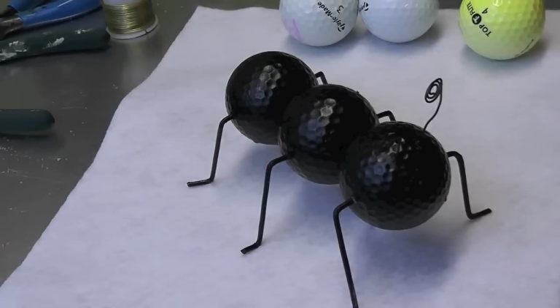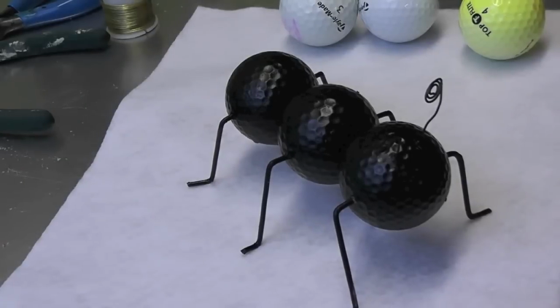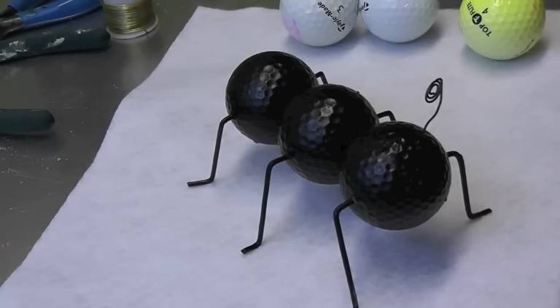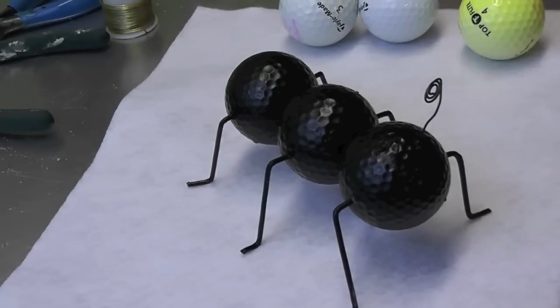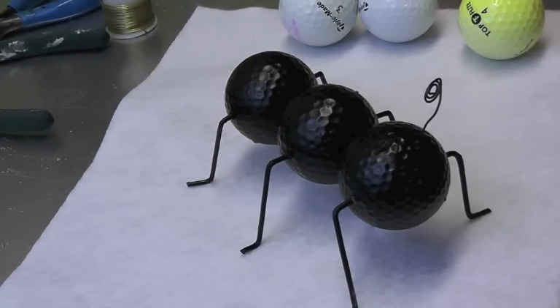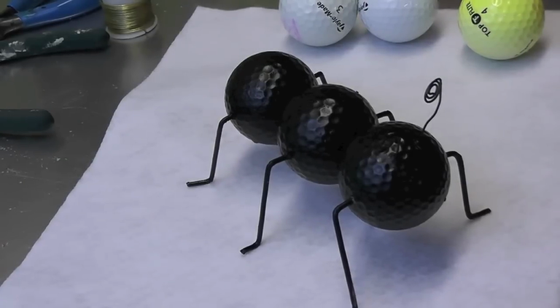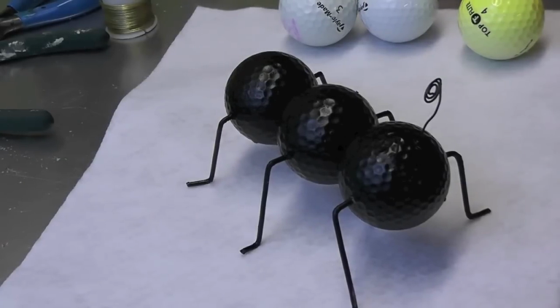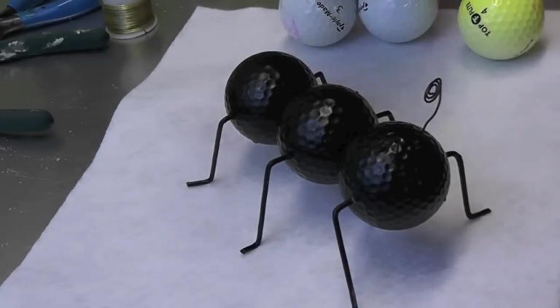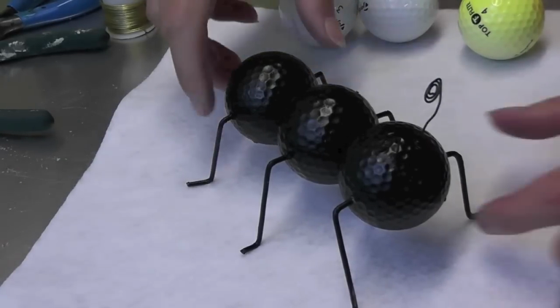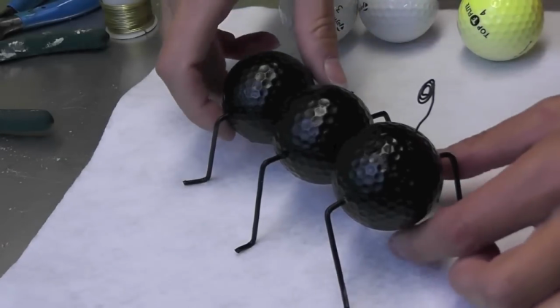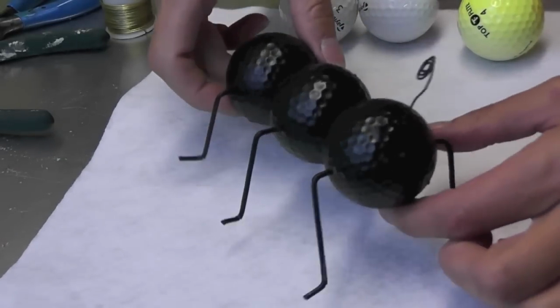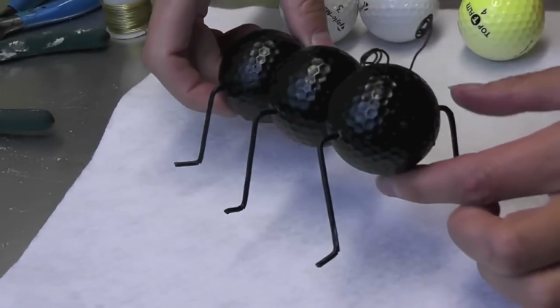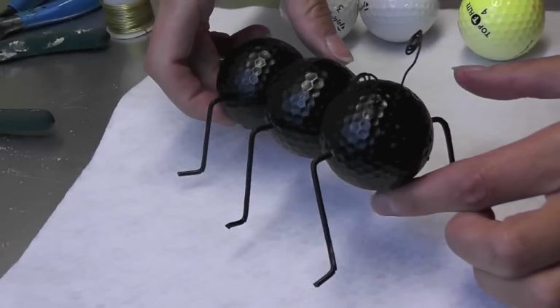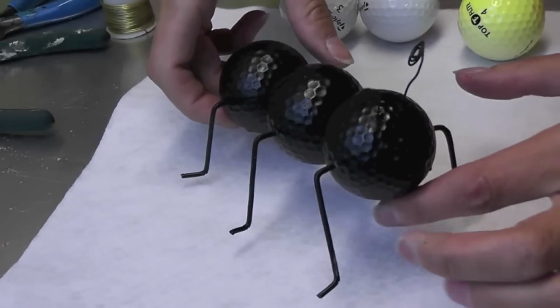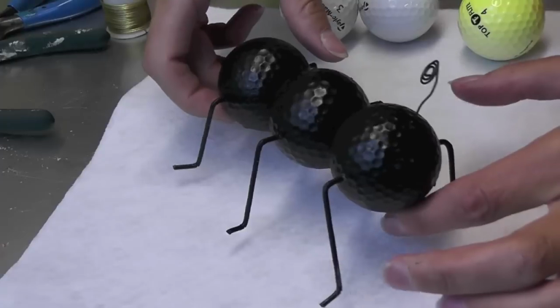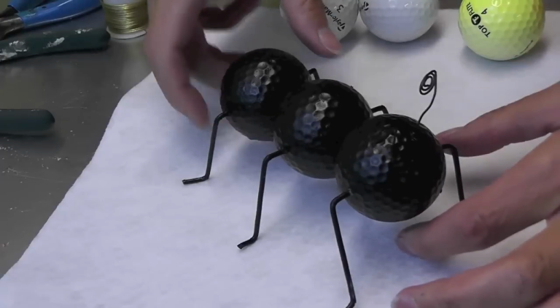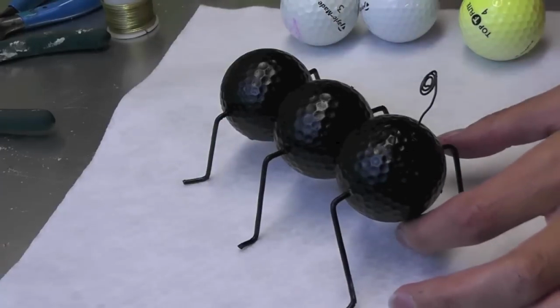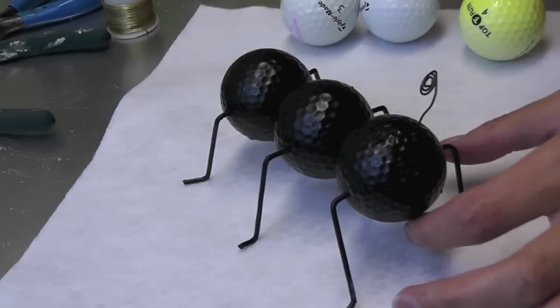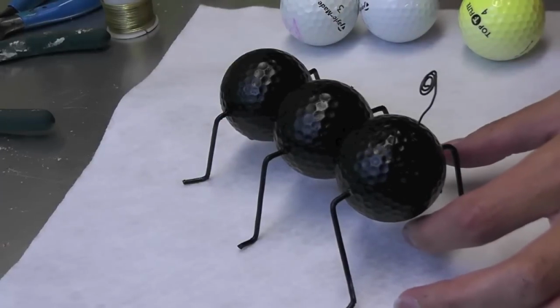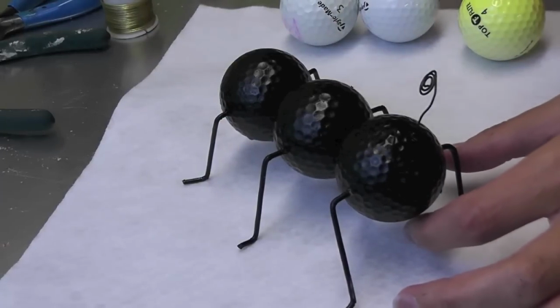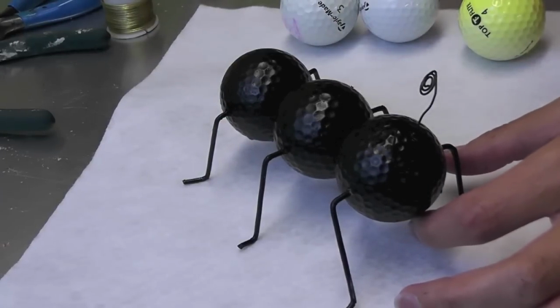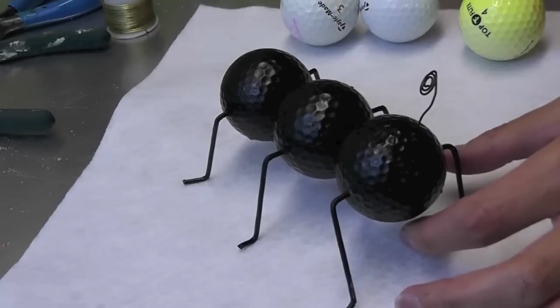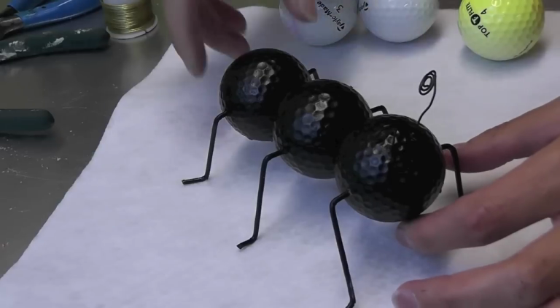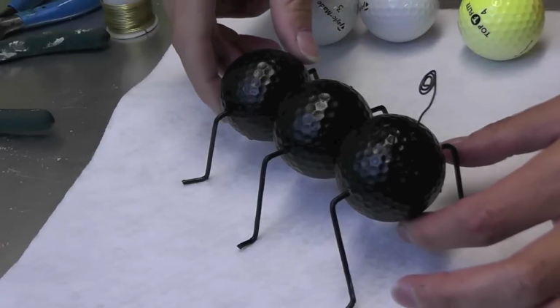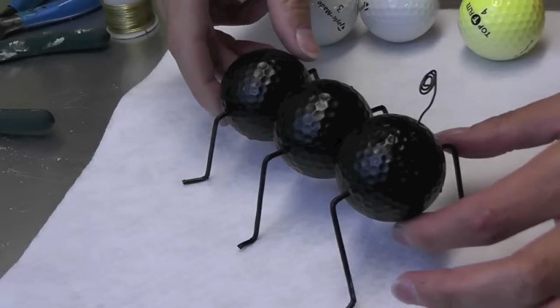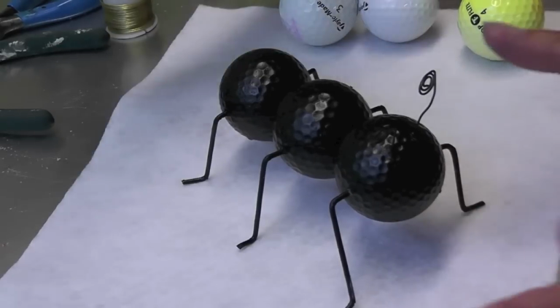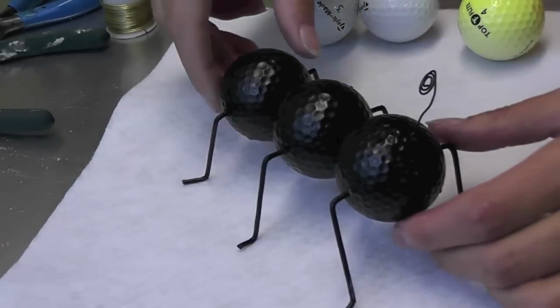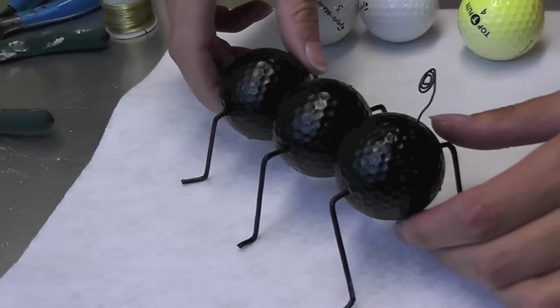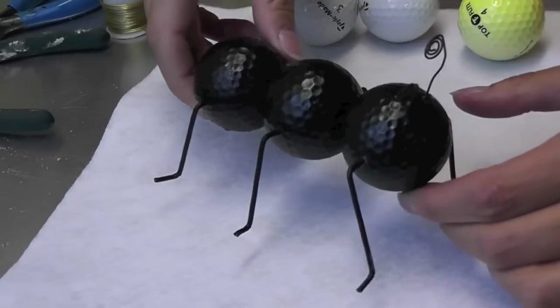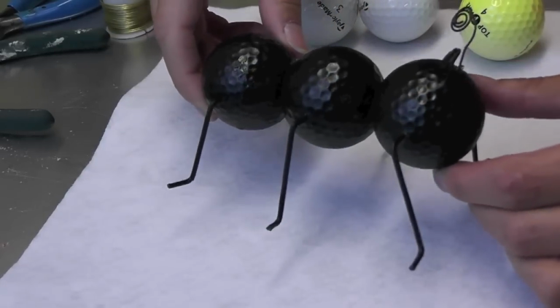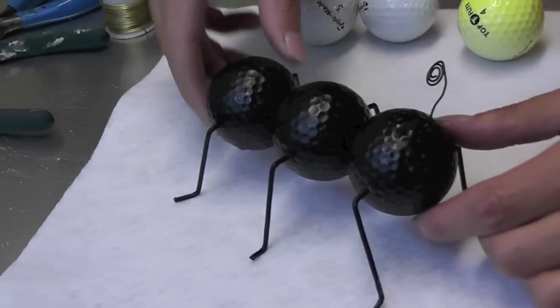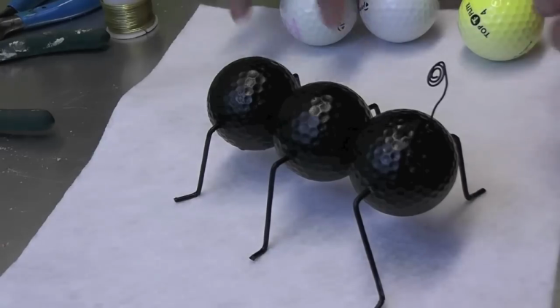Hi everyone, I'm back today with another recycling project. Today we're gonna make an ant, which I thought would be fun for the summer. You could use it as a decoration outside, inside, anywhere you want. It's pretty simple.